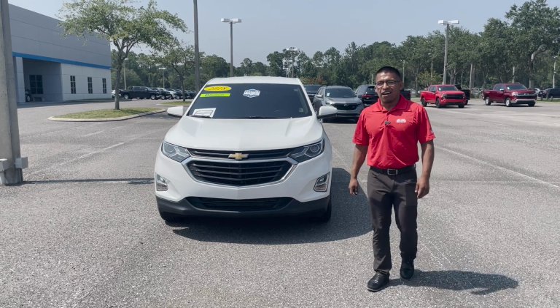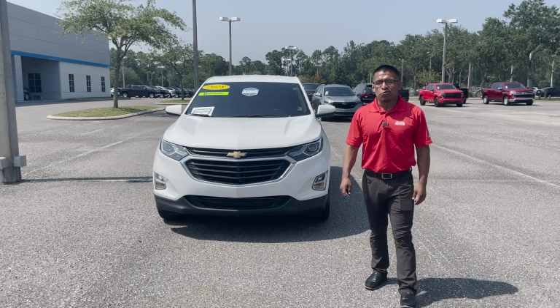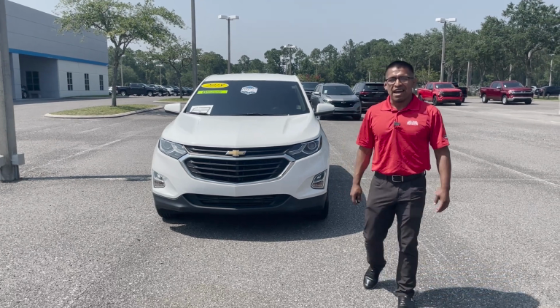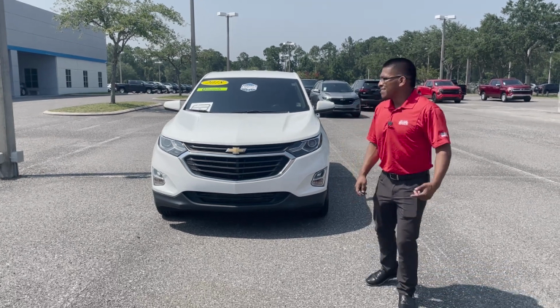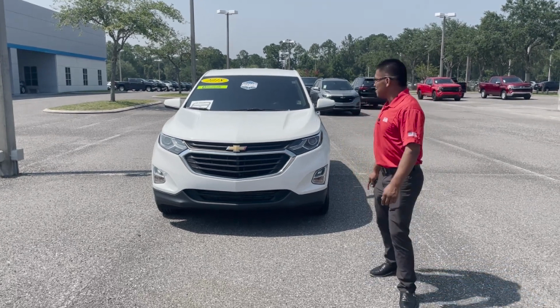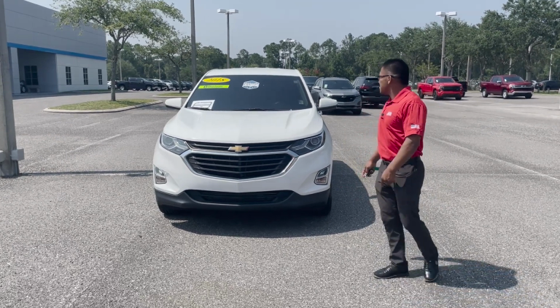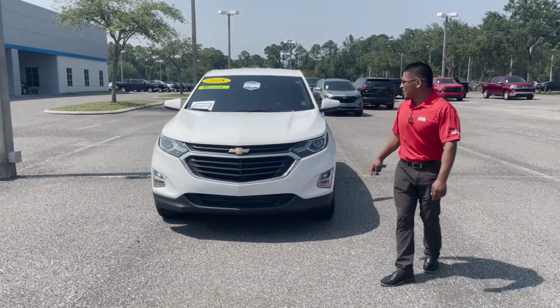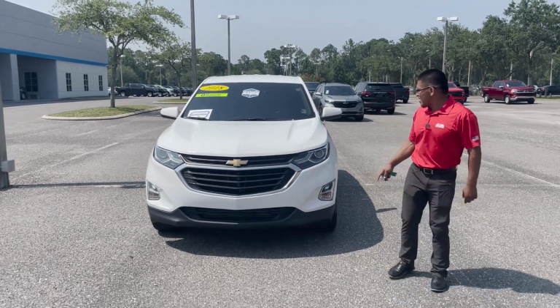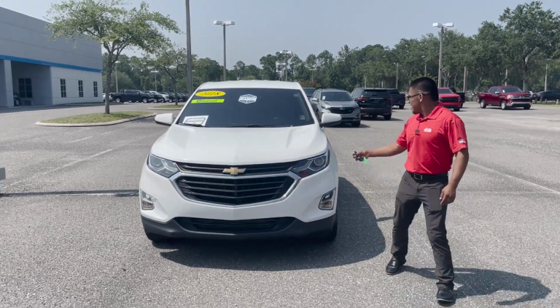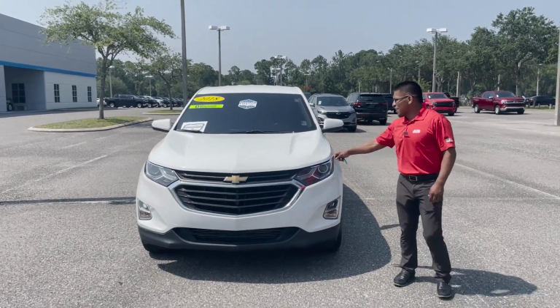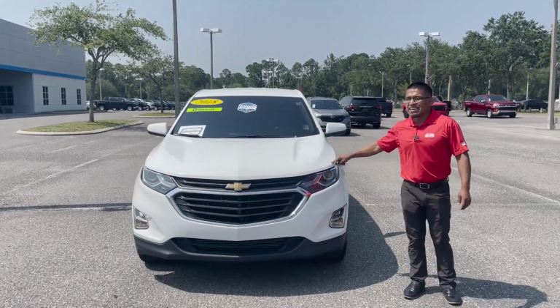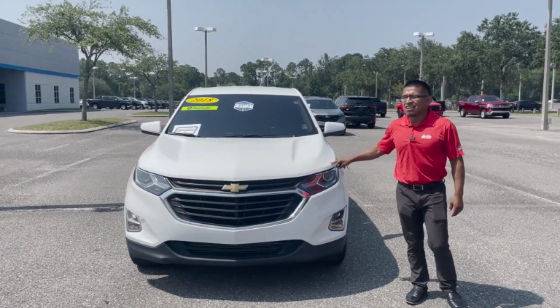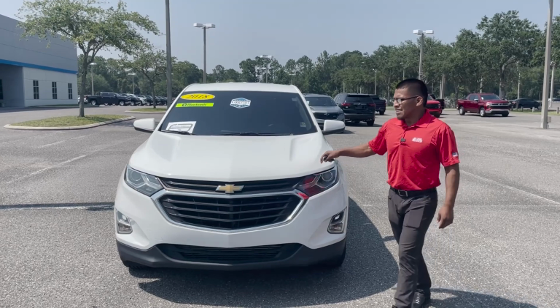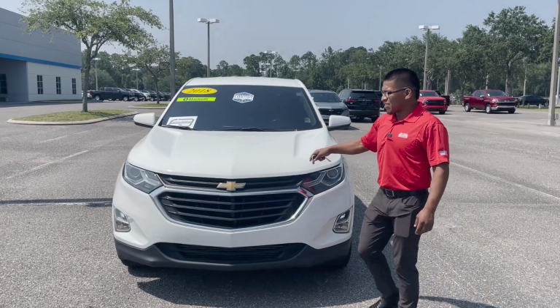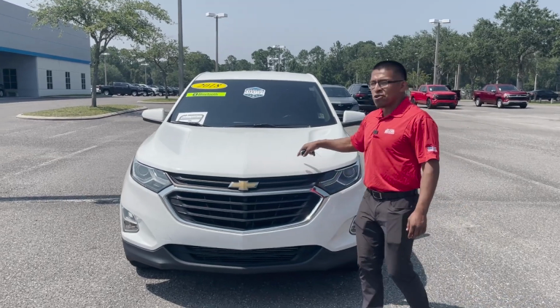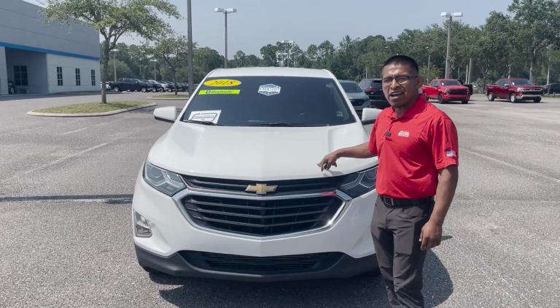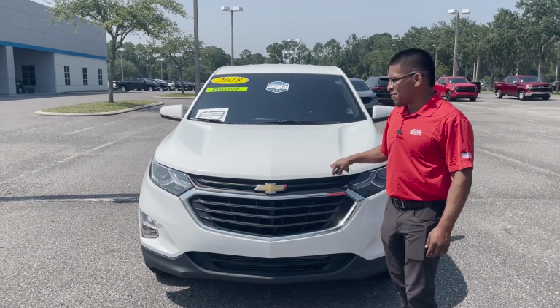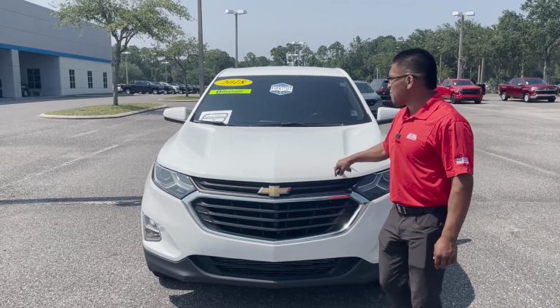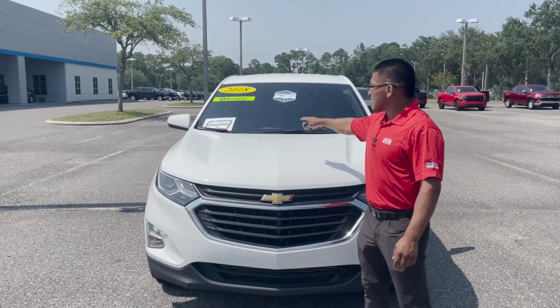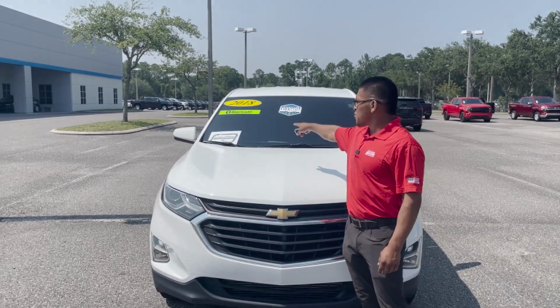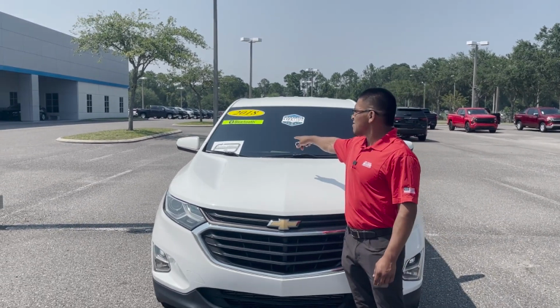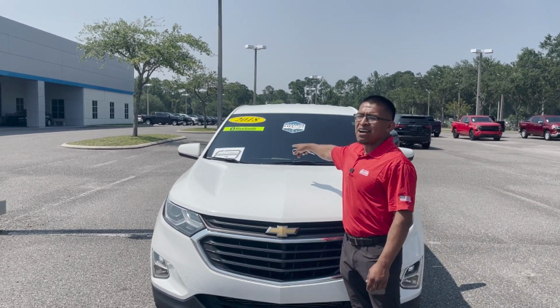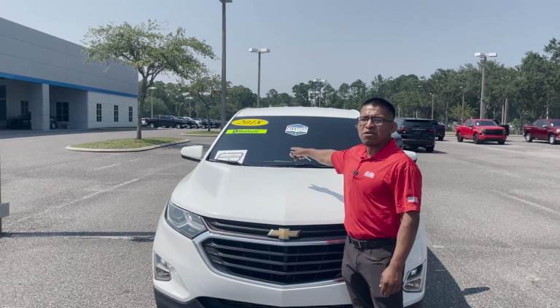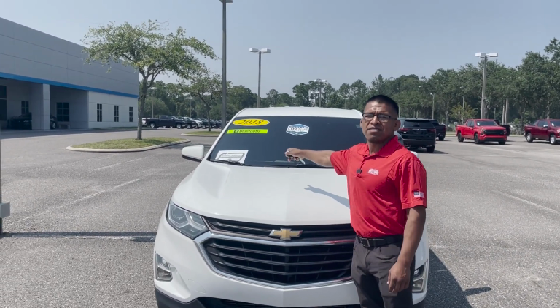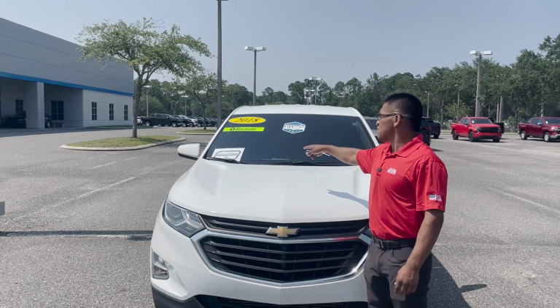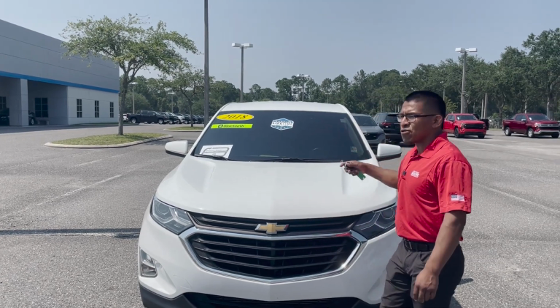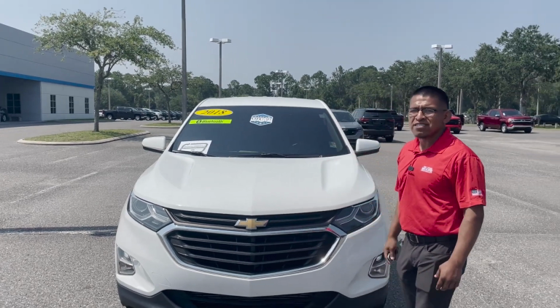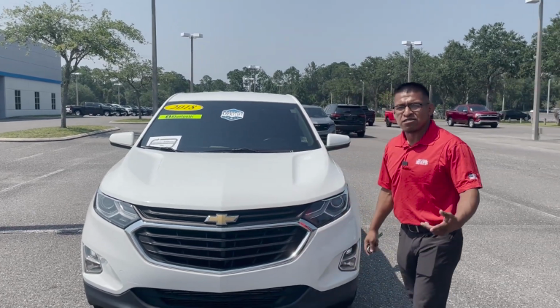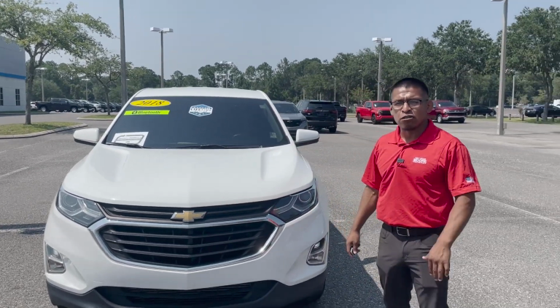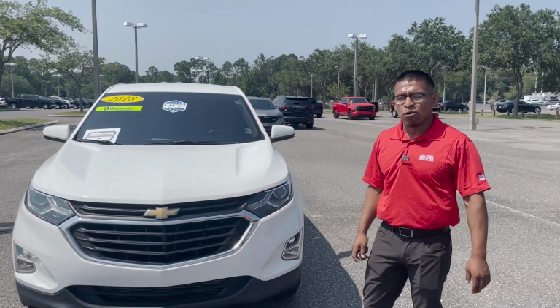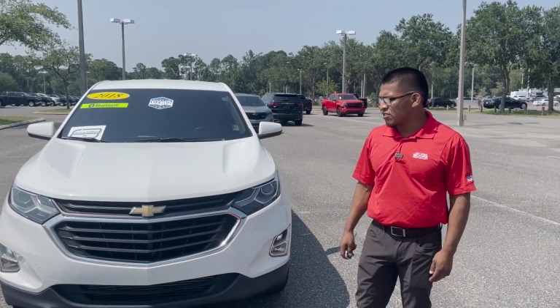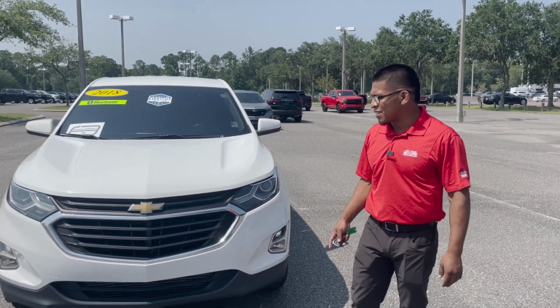All right guys, welcome back. Today we're looking at this 2018 Chevy Equinox. It's got the pearly white for the paint. It's got a 3,000 mile, three month used vehicle warranty, so you still get a little bit of a warranty to go with it.